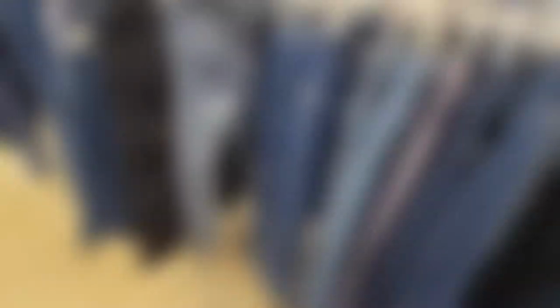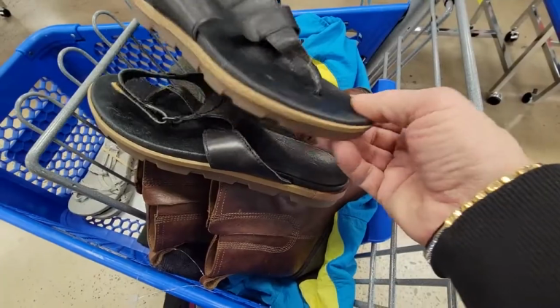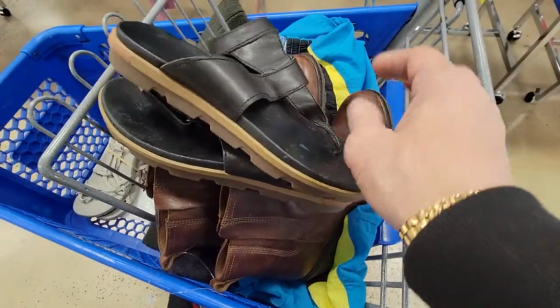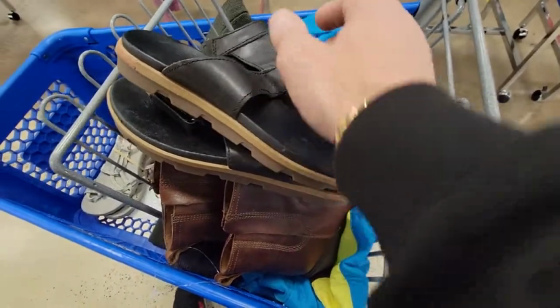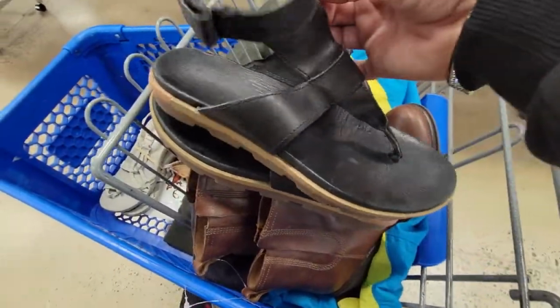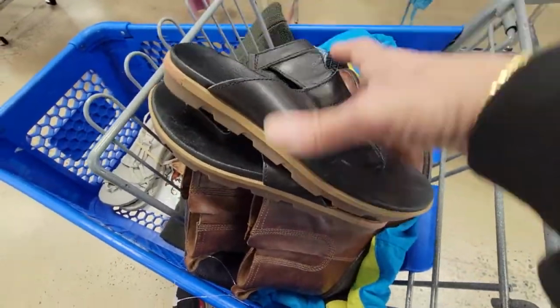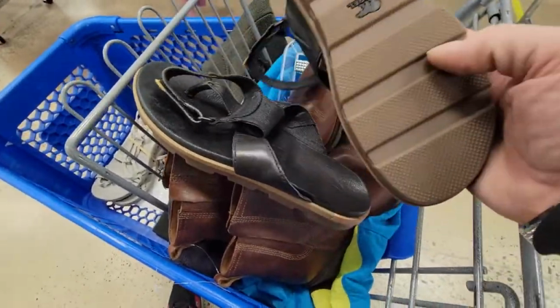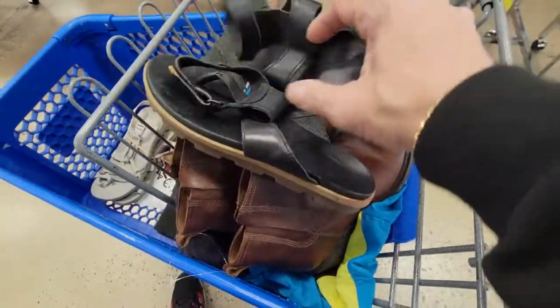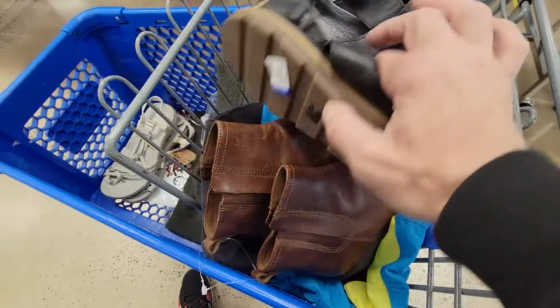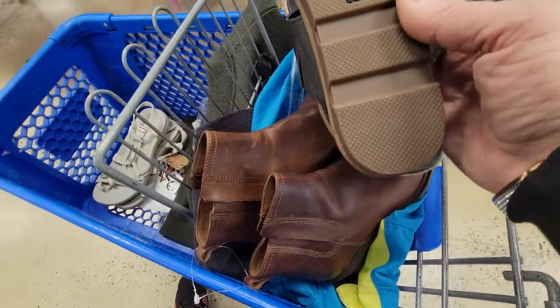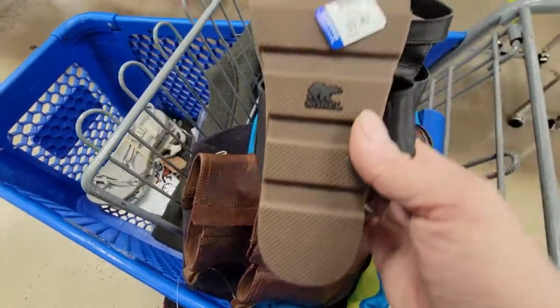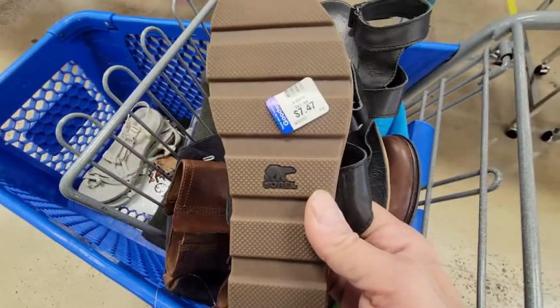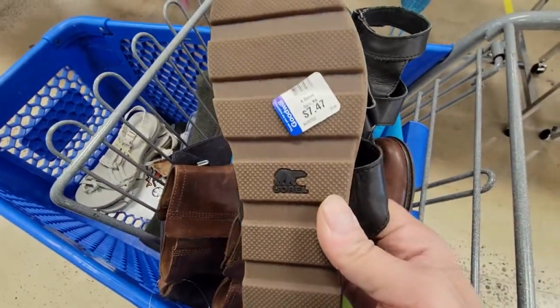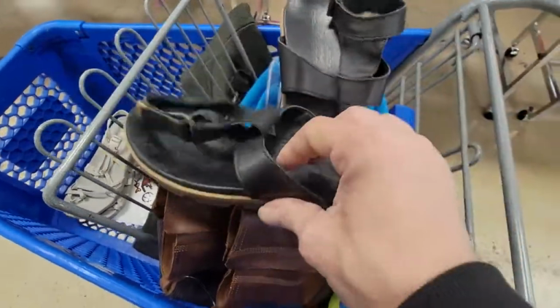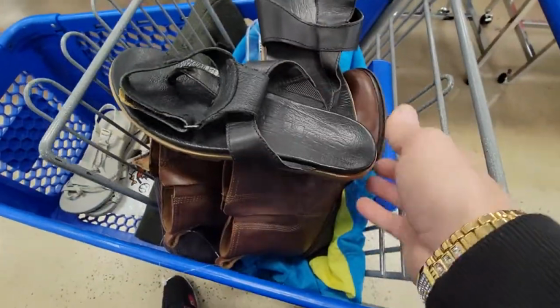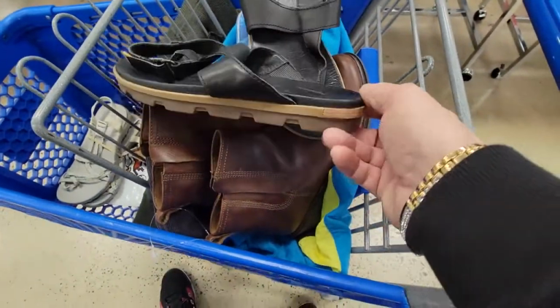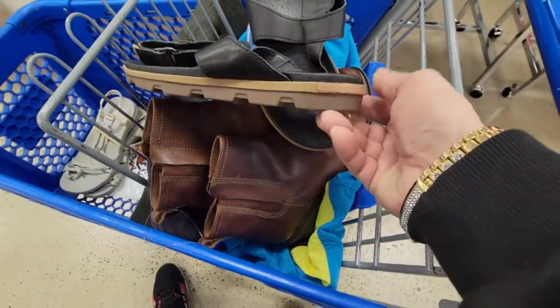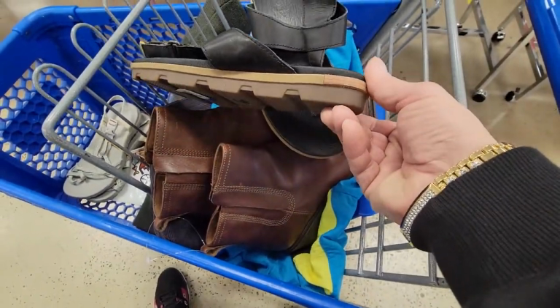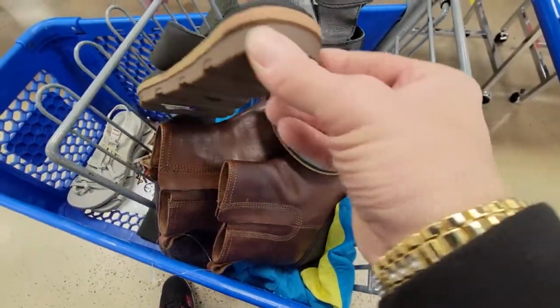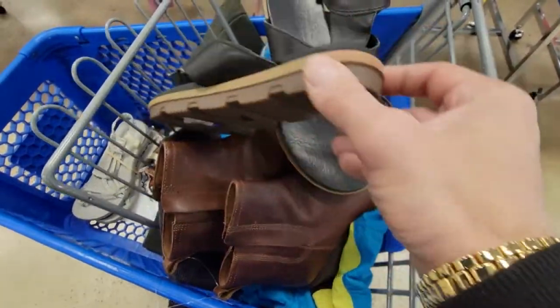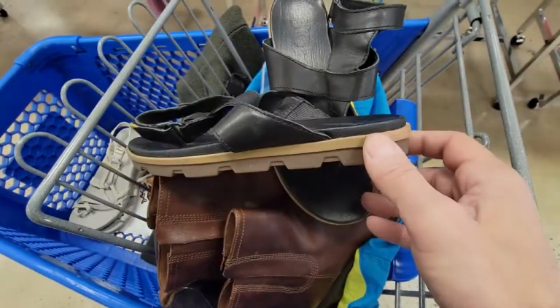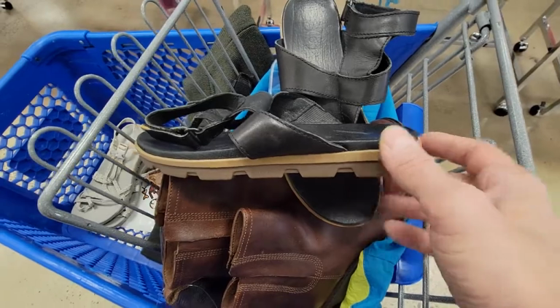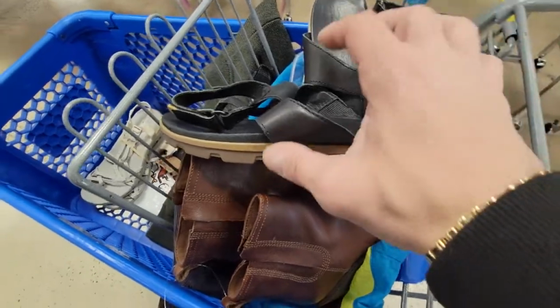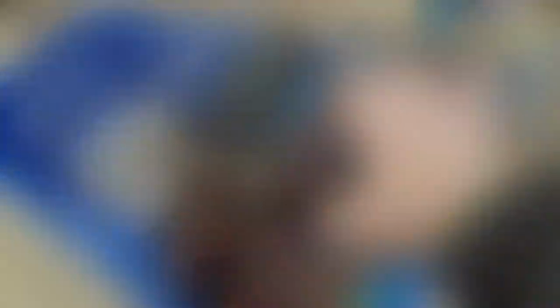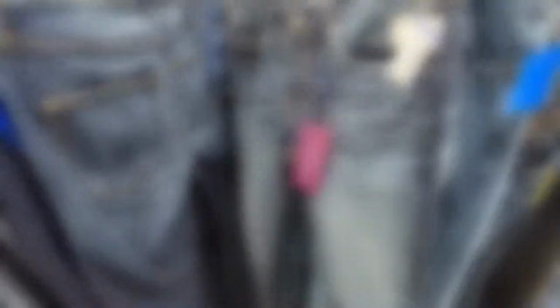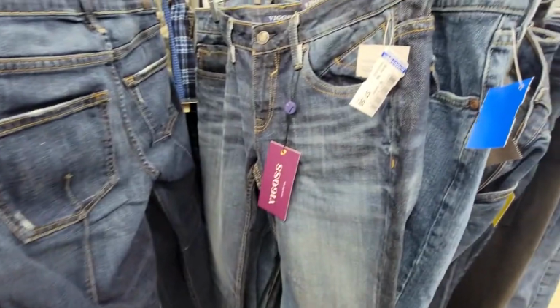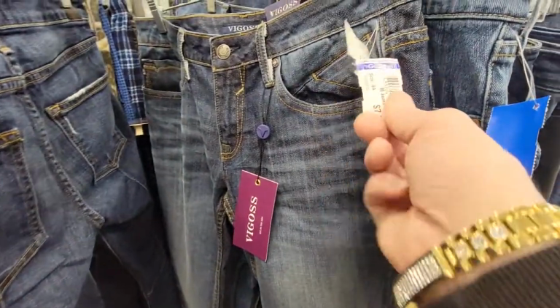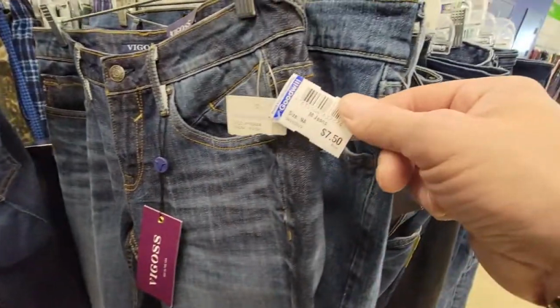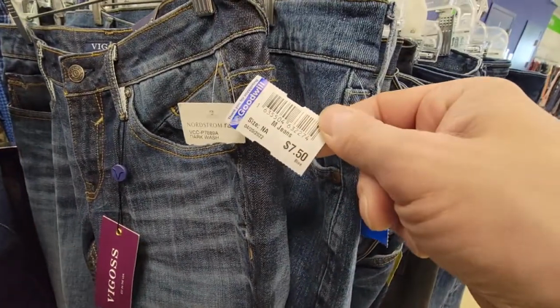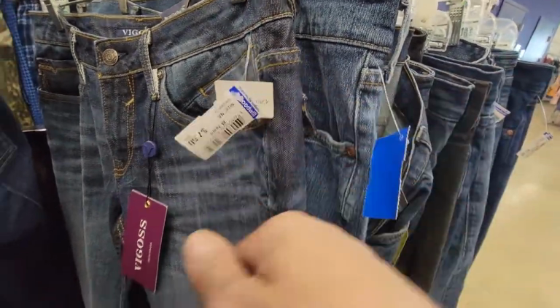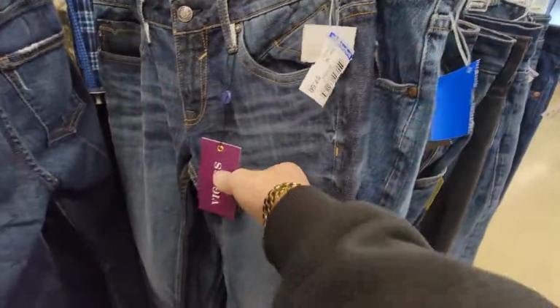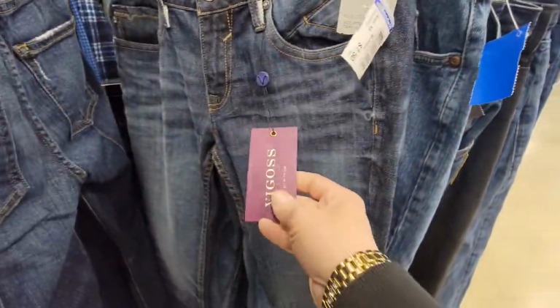These are Sorrel Slingback. These are going to be $7.50, which isn't too bad. I think I could probably get about $30 for these, something like that. So I'm going to pick these up for $7.50.